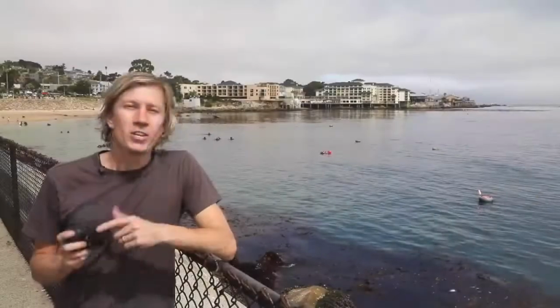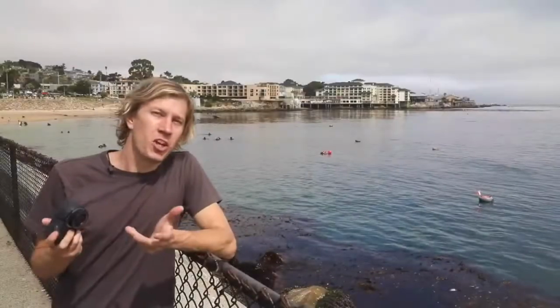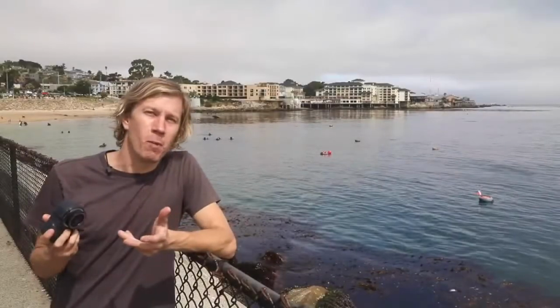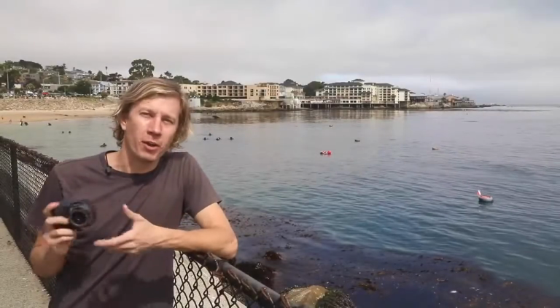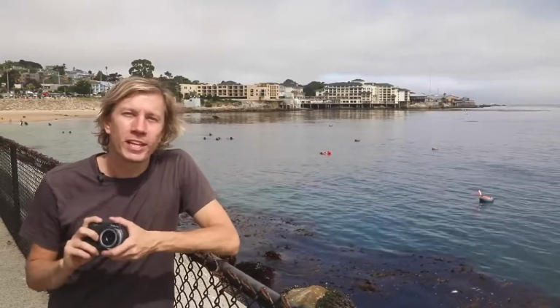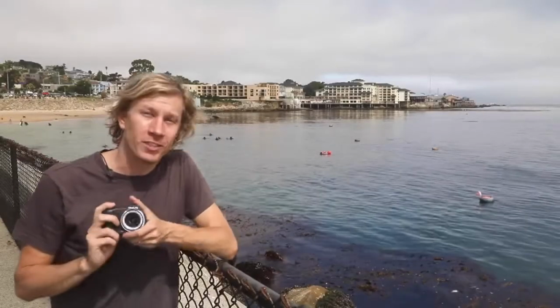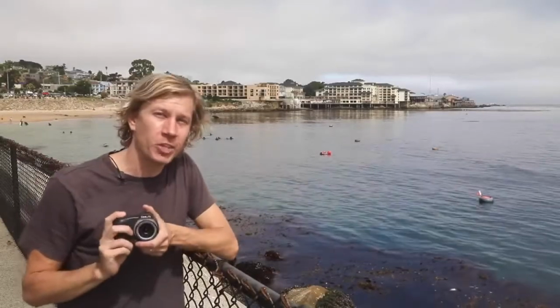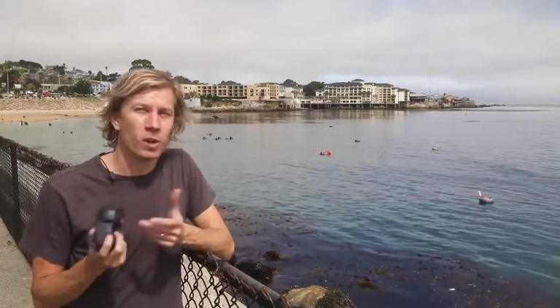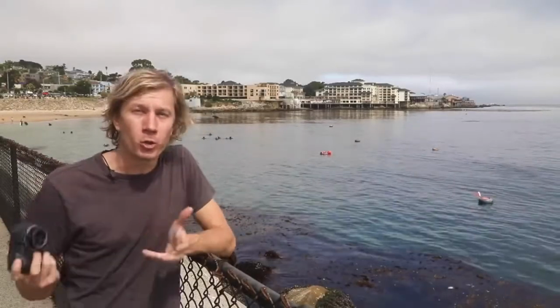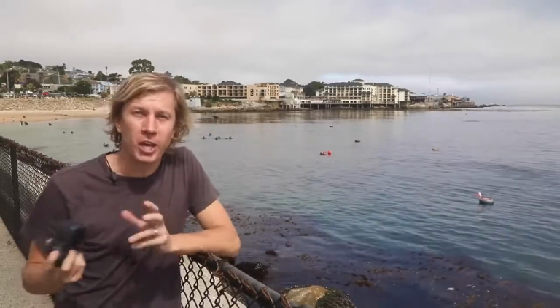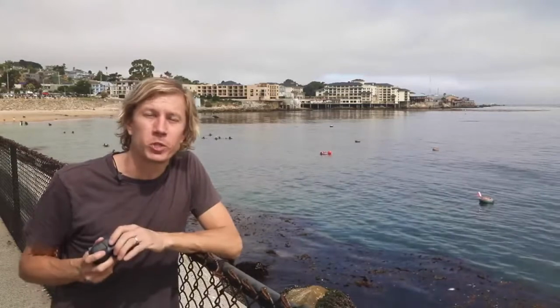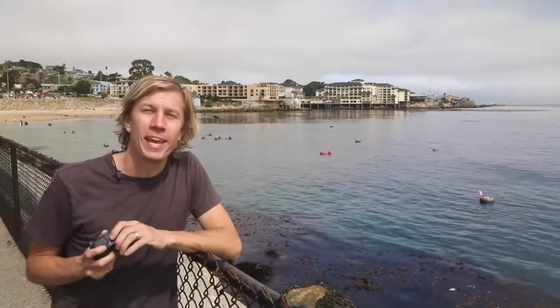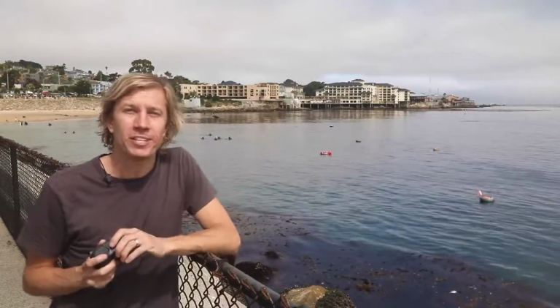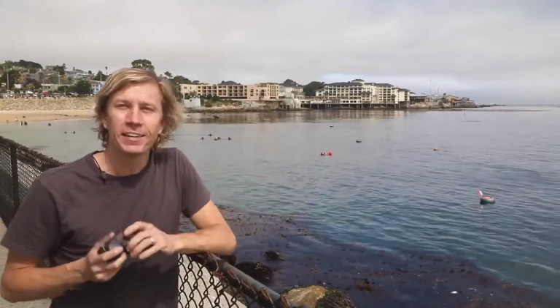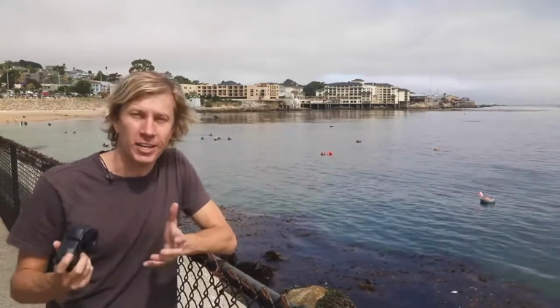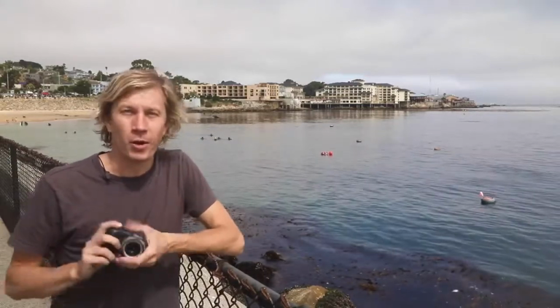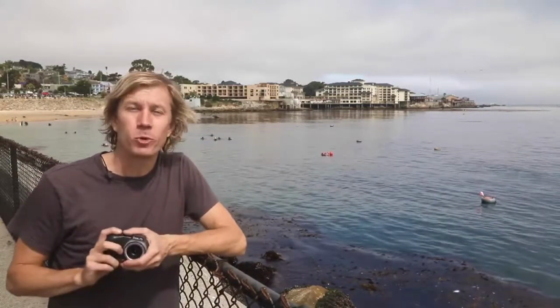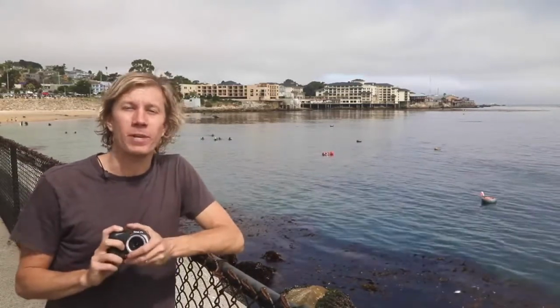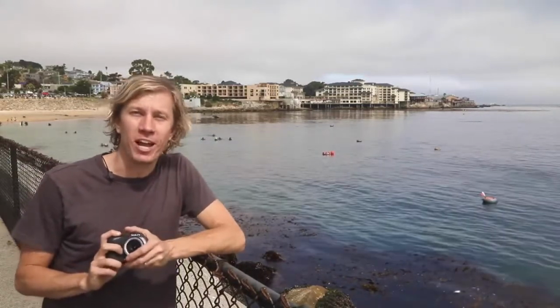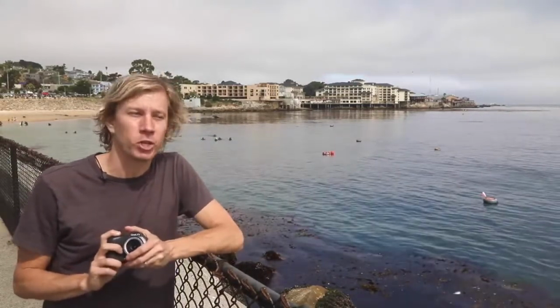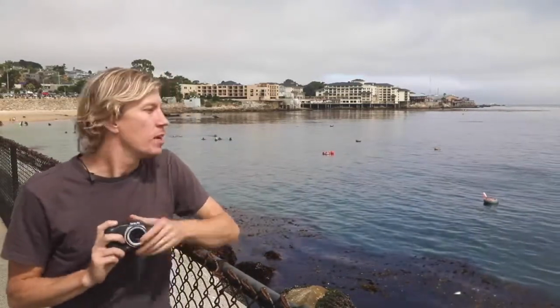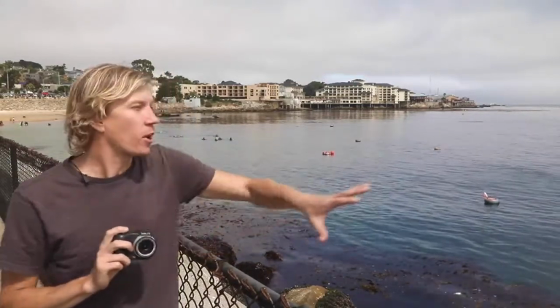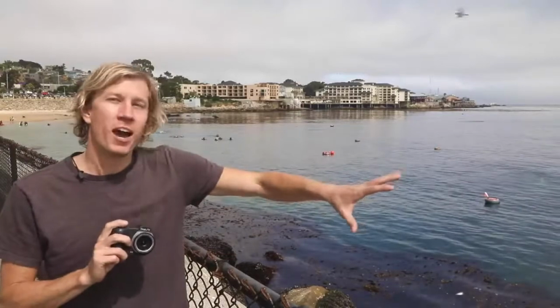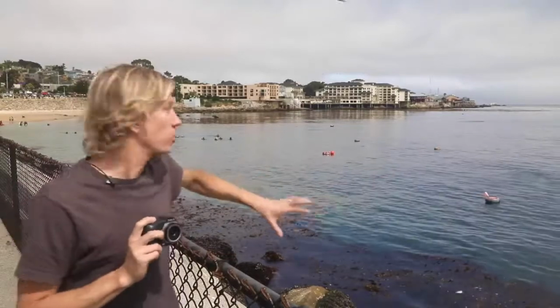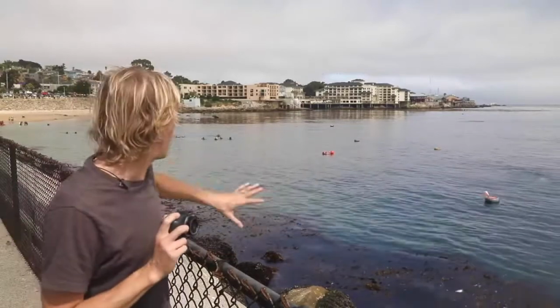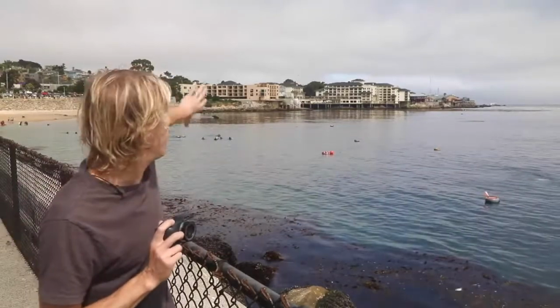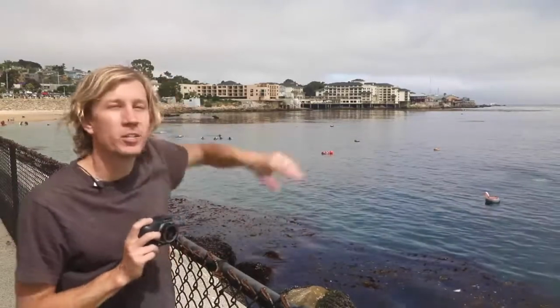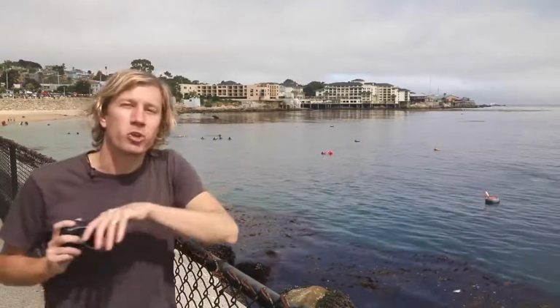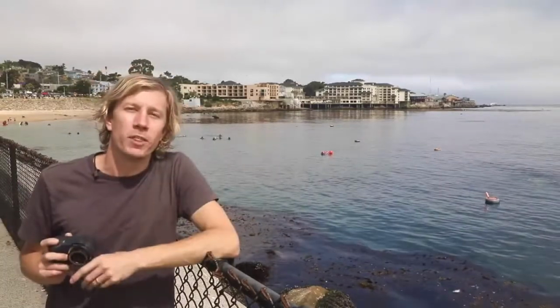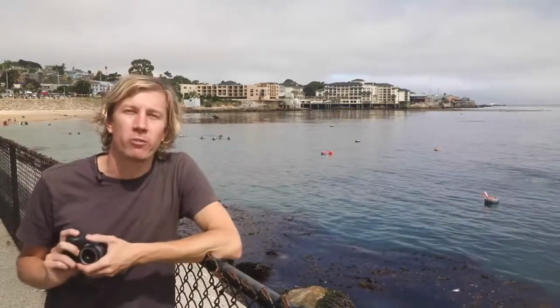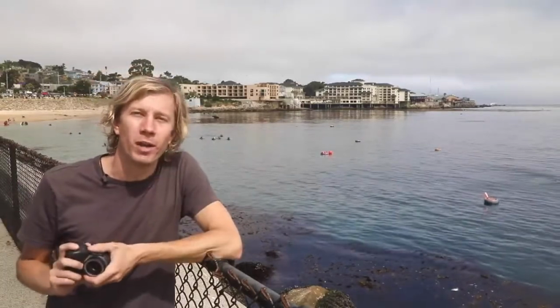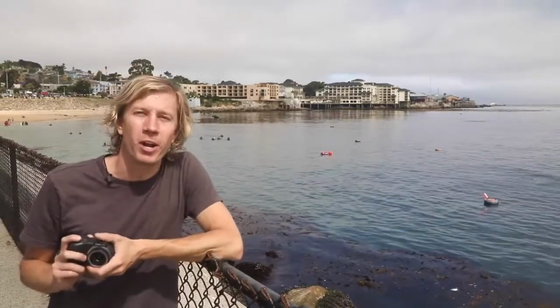Here's another view of Monterey. We're looking down at the dive site, one of my local dive sites, which is why we came here today. Got to get in the water in between our big international trips. You've got all the diving along the breakwater and then a nice backdrop with Cannery Row in Monterey.